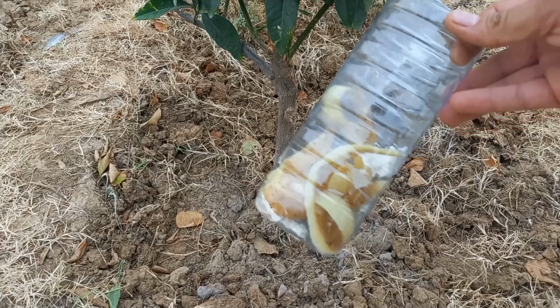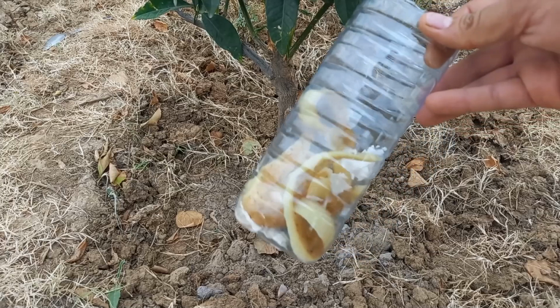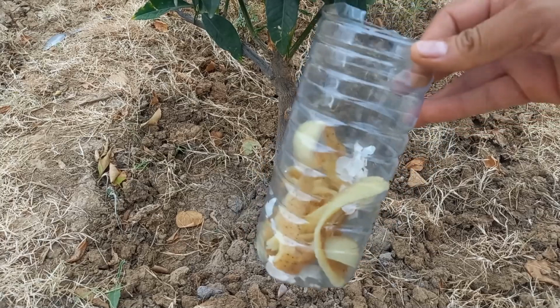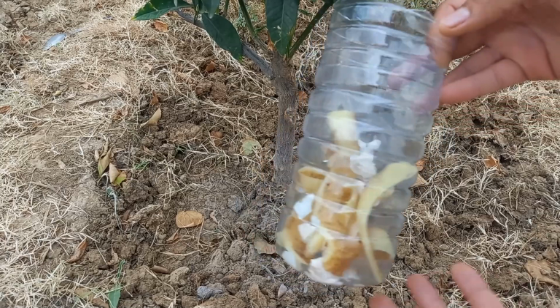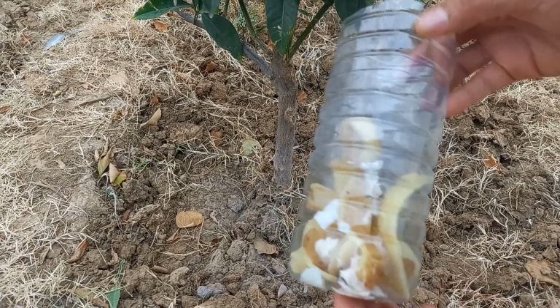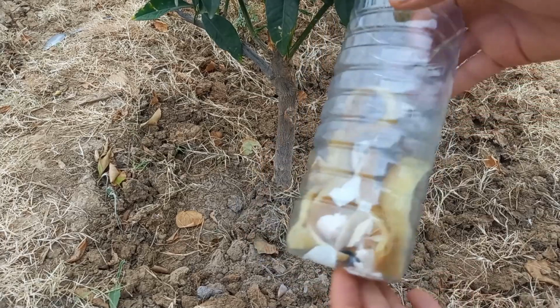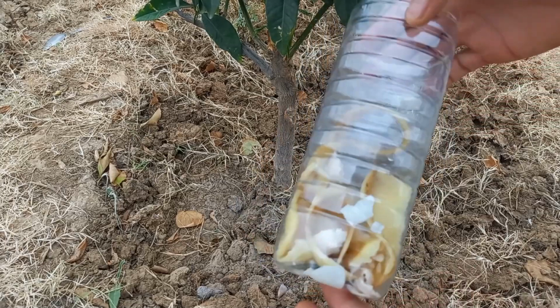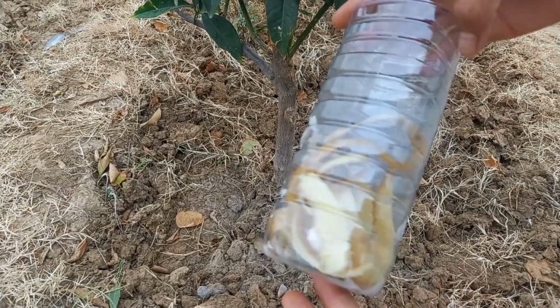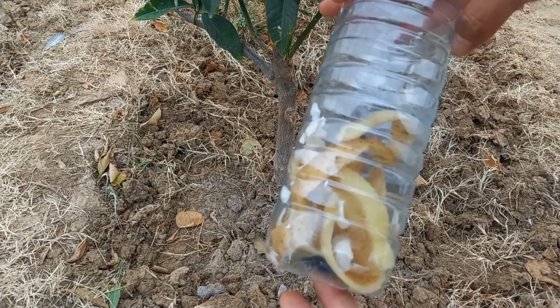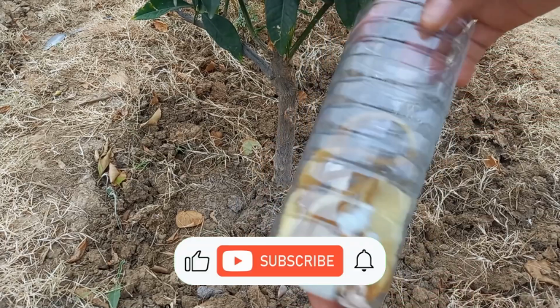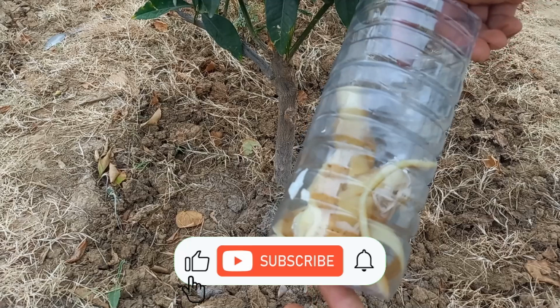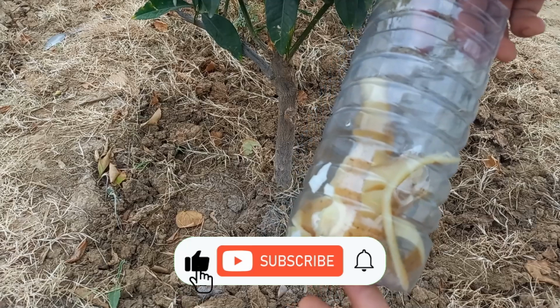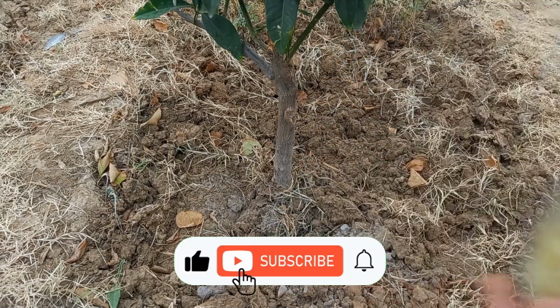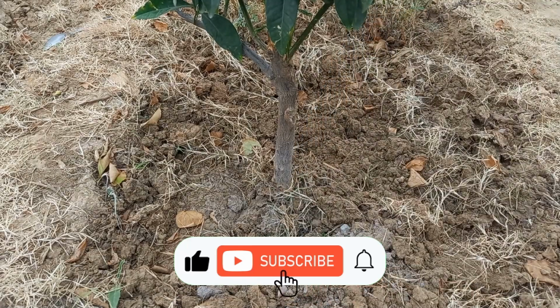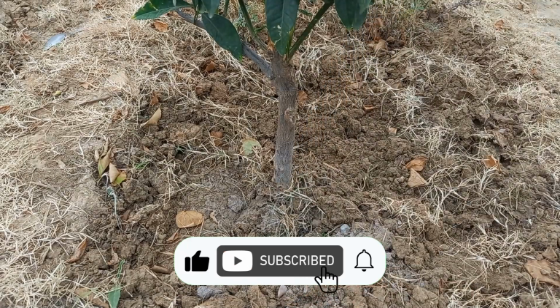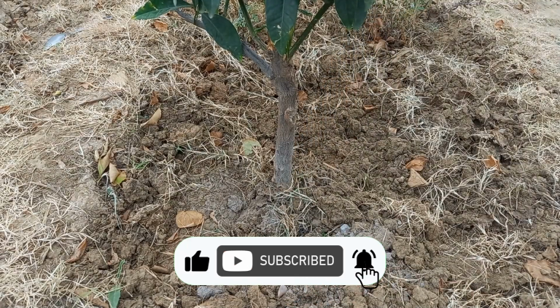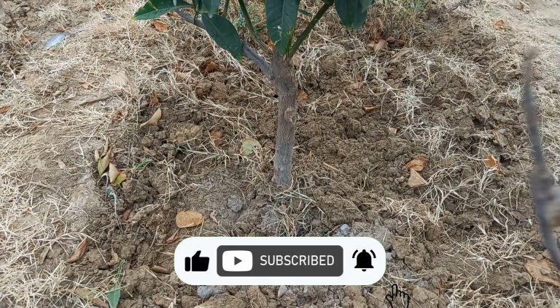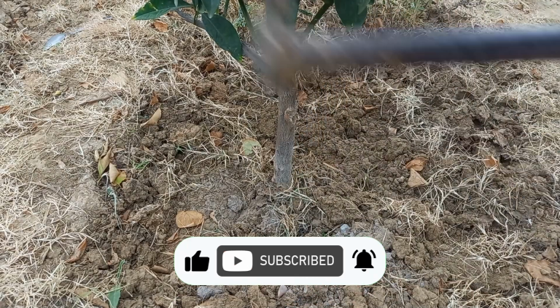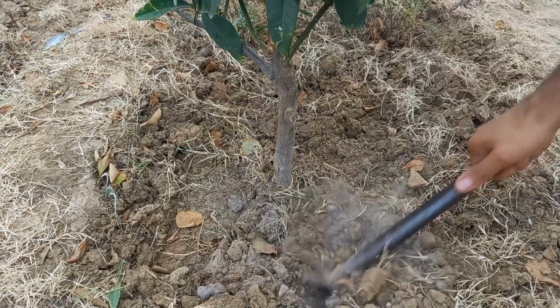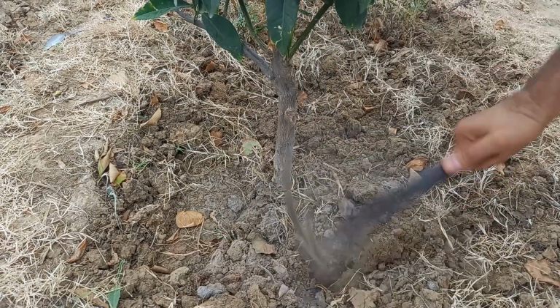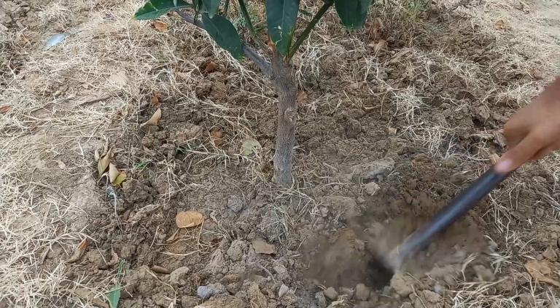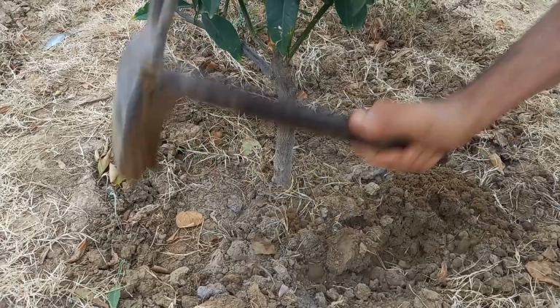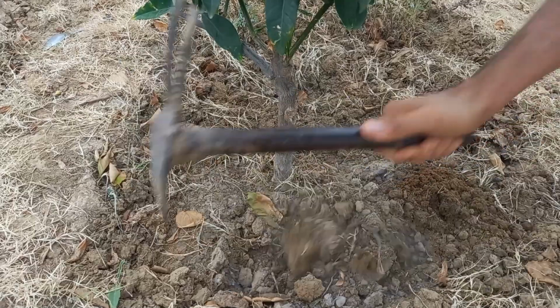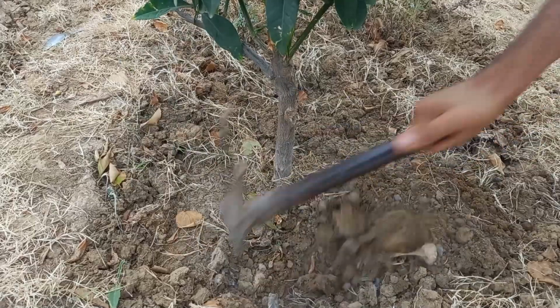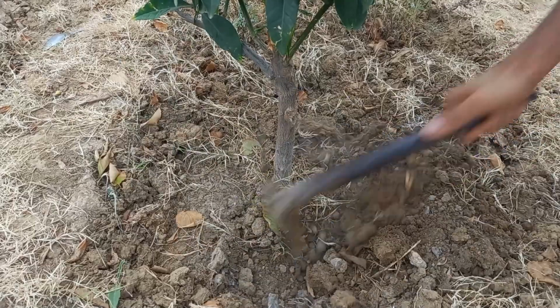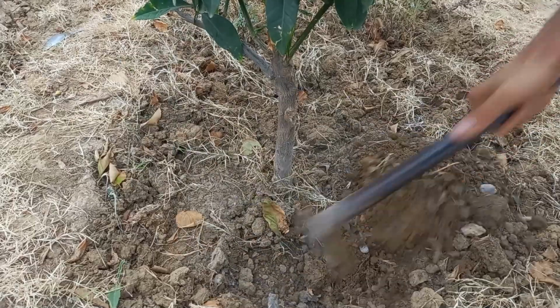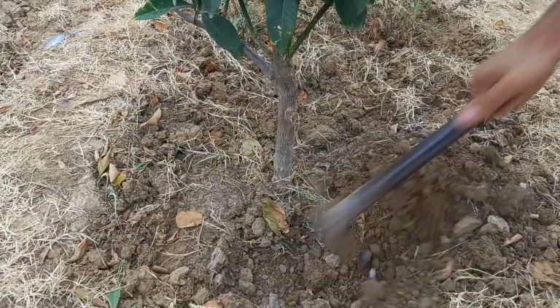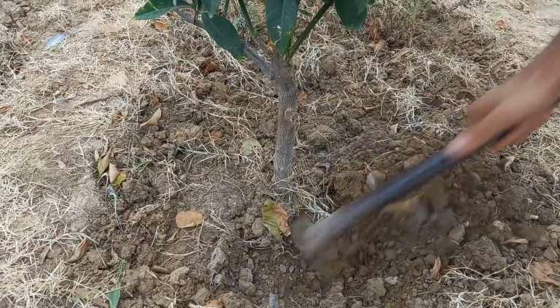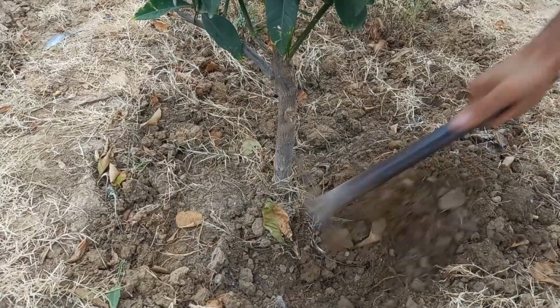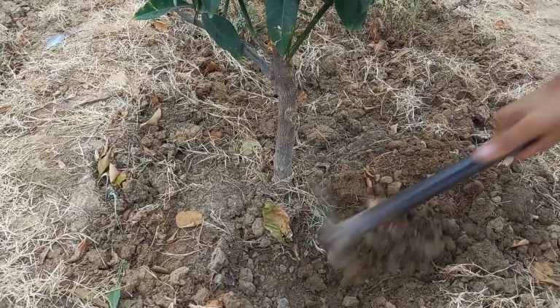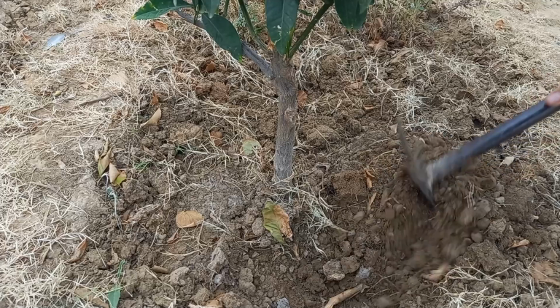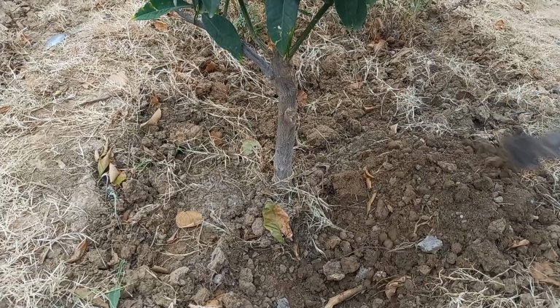Soaked eggshells can help raise soil pH, making it more suitable for alkaline-loving plants. They also contribute to better aeration and drainage in the soil. You can mix the soaked, crushed peels and eggshells into your soil or compost.